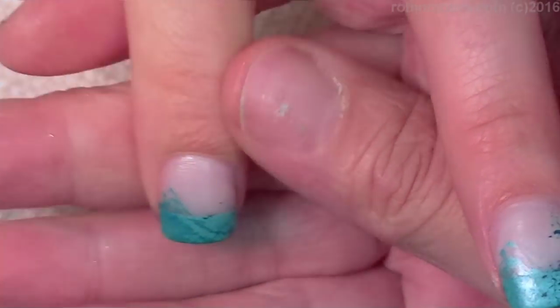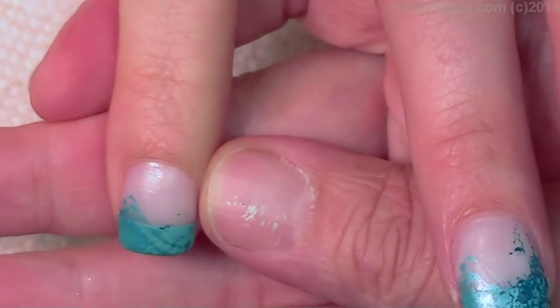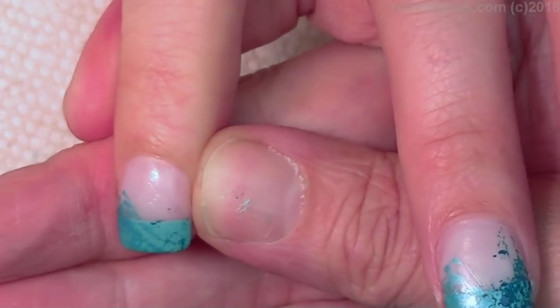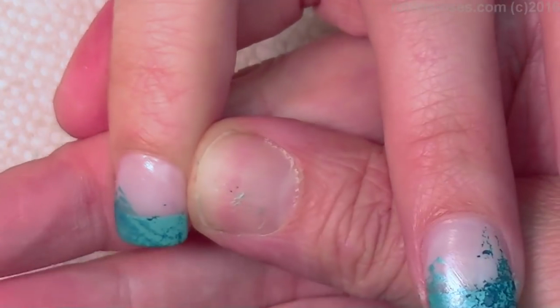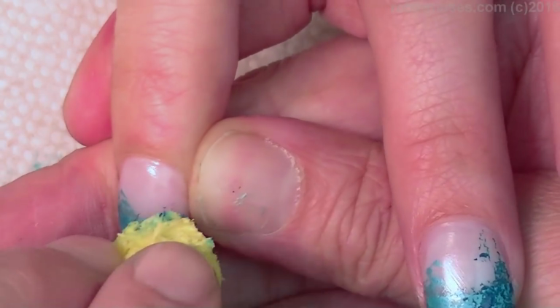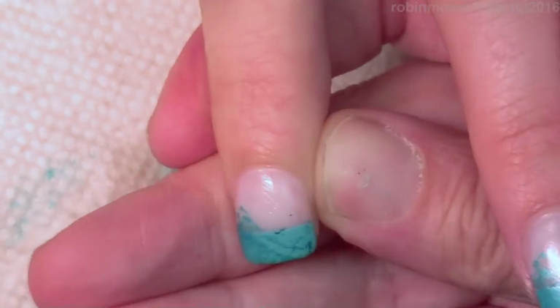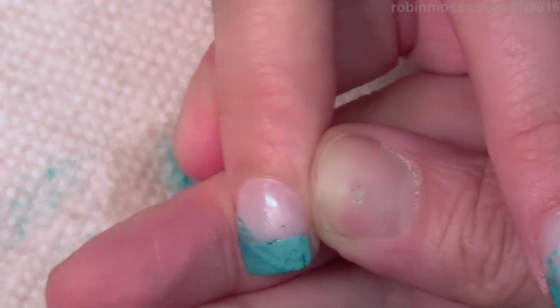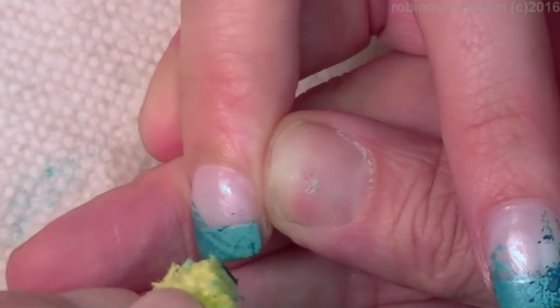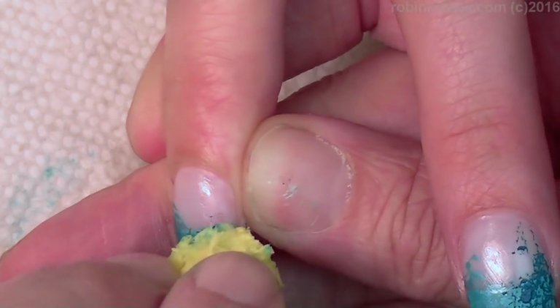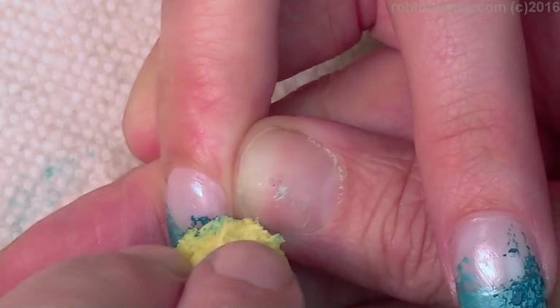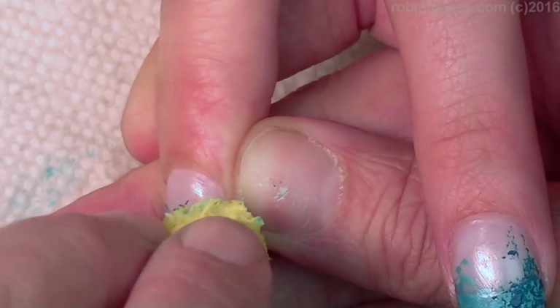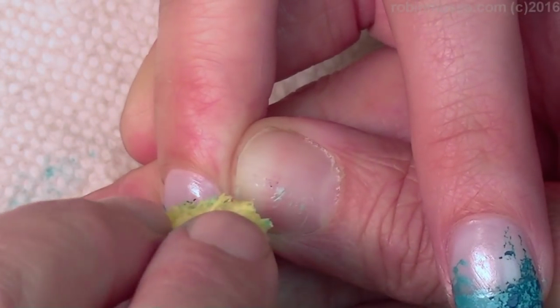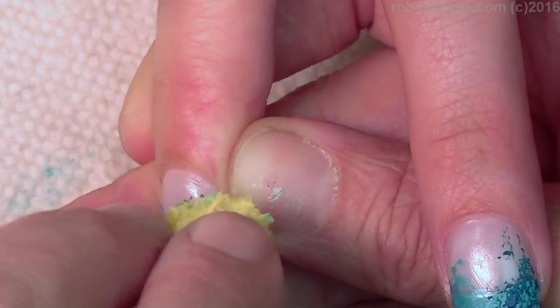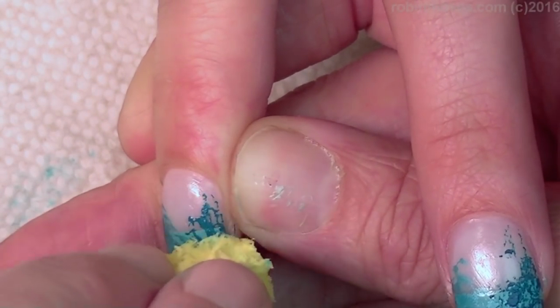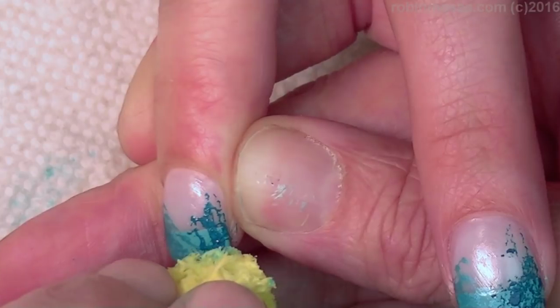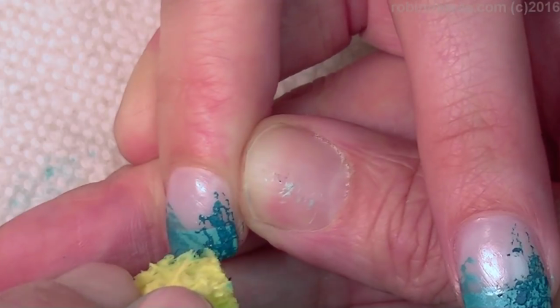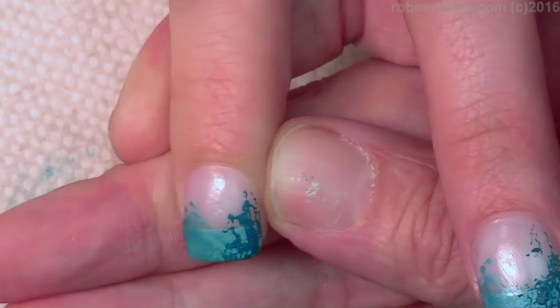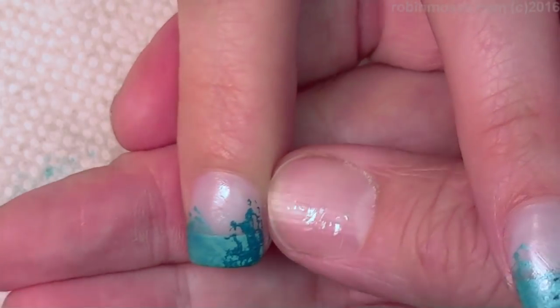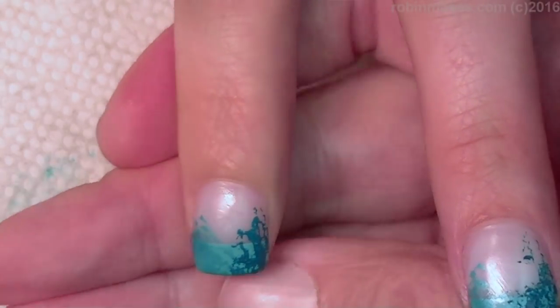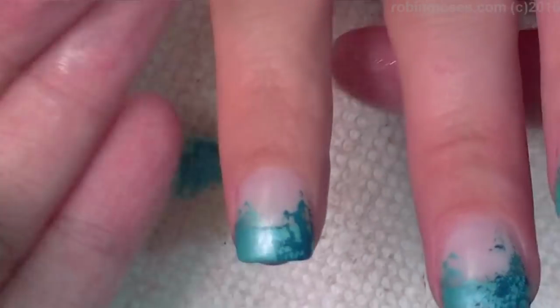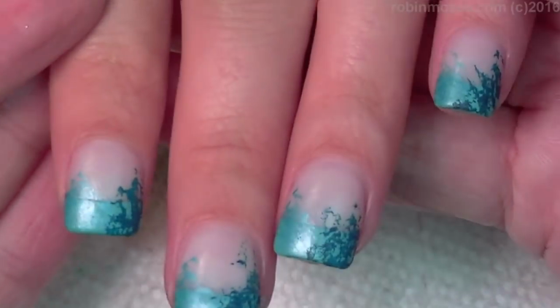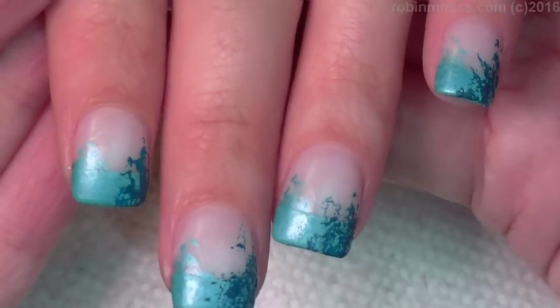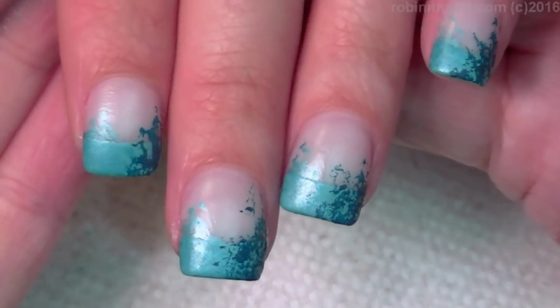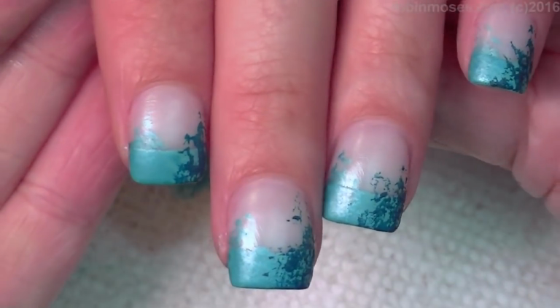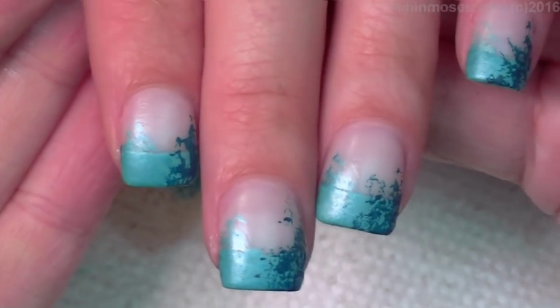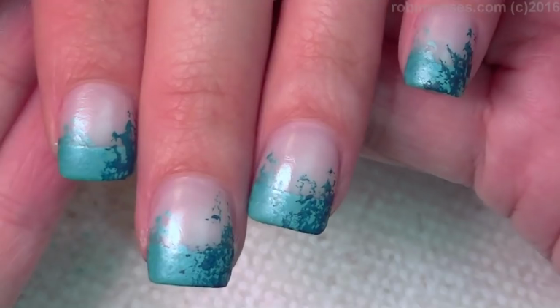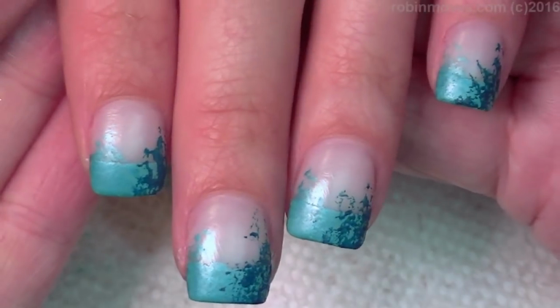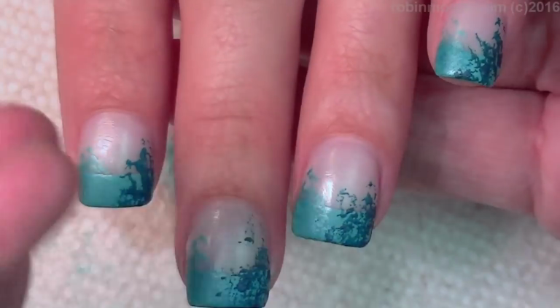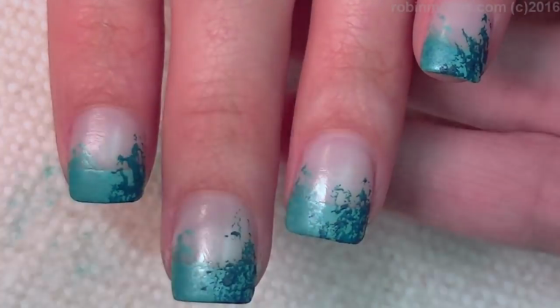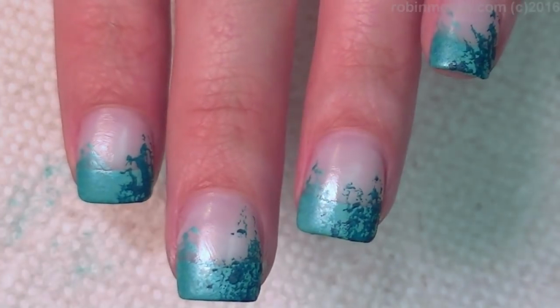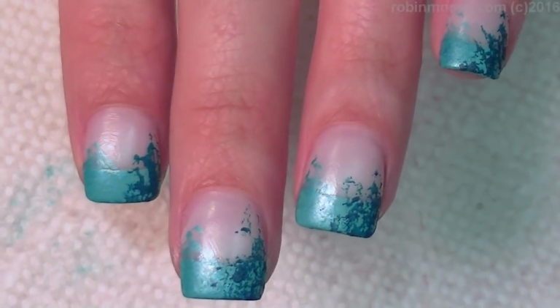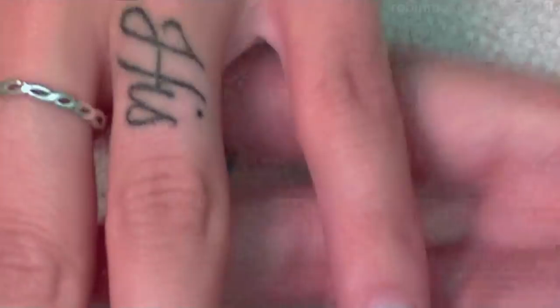My name should be Robin Moses Nail Wedding Nail Art — I've done so many weddings in my life. I'm going to finish getting all these two darkest colors on there. Do you see how they start to blend and you start to get an idea of all the colors?